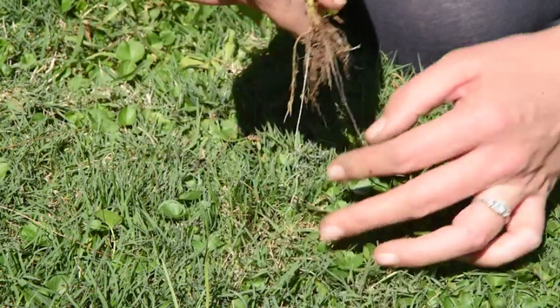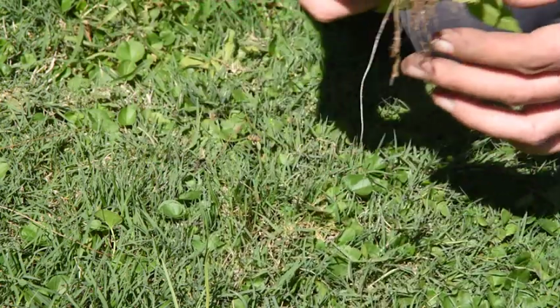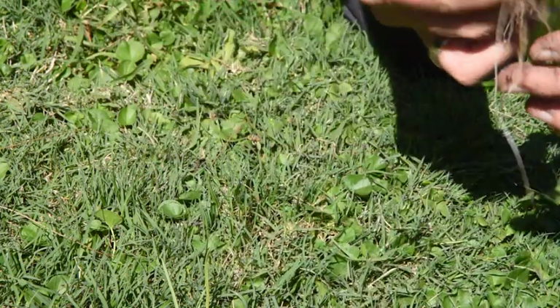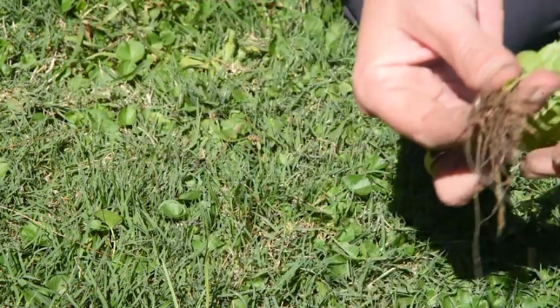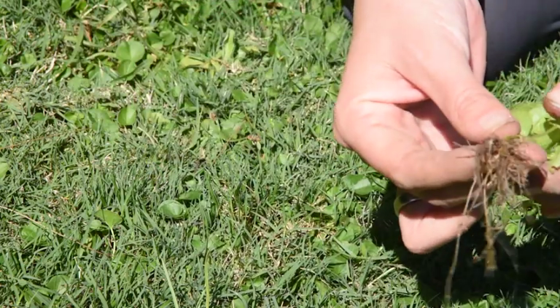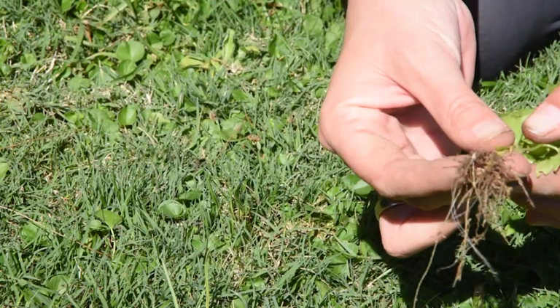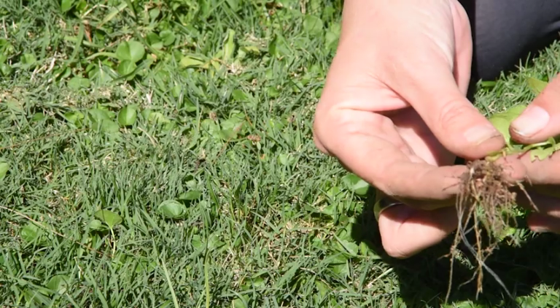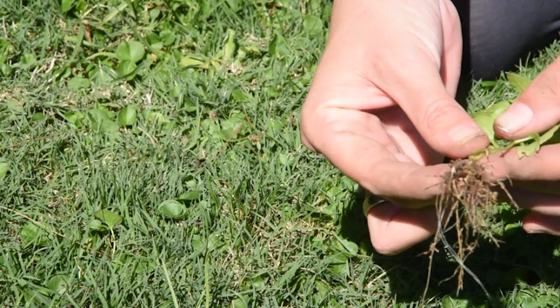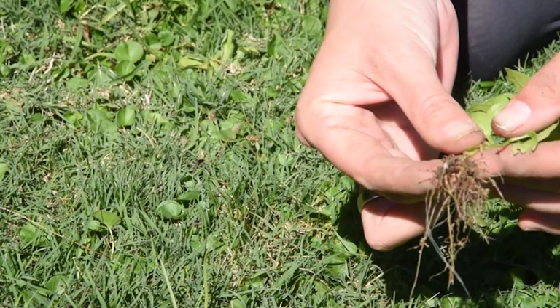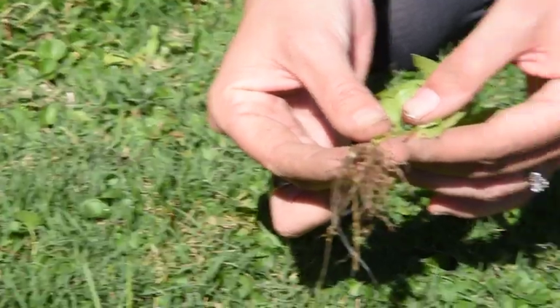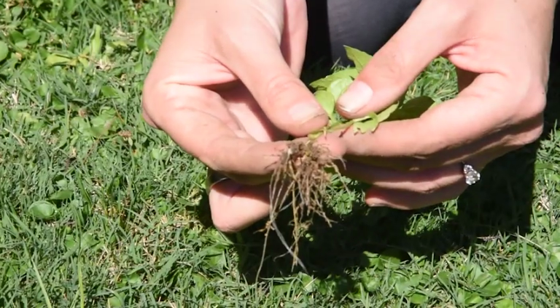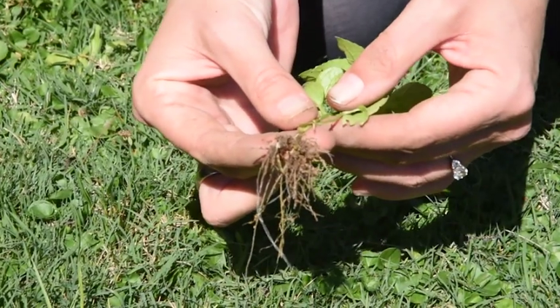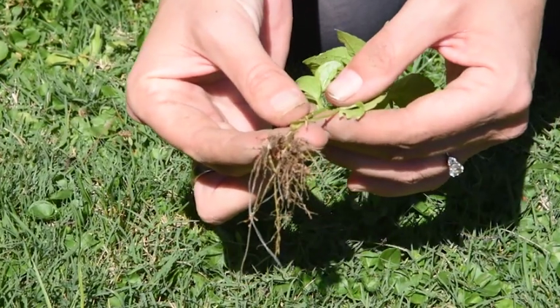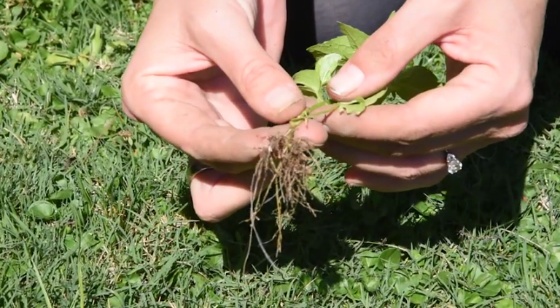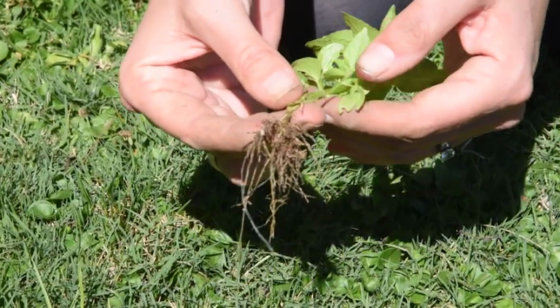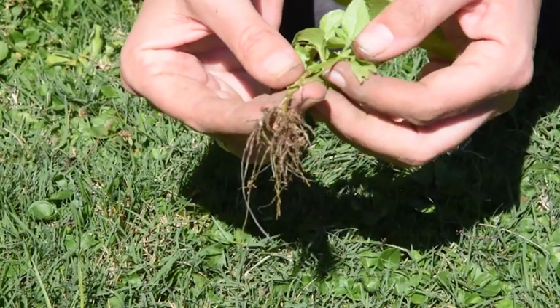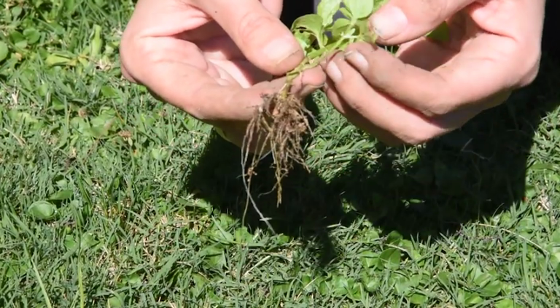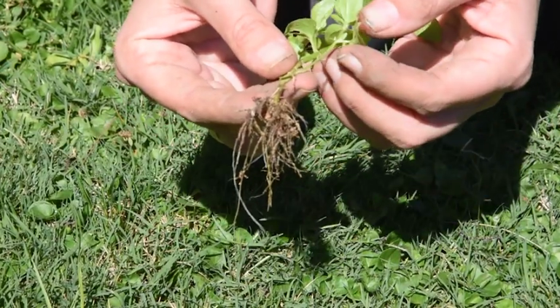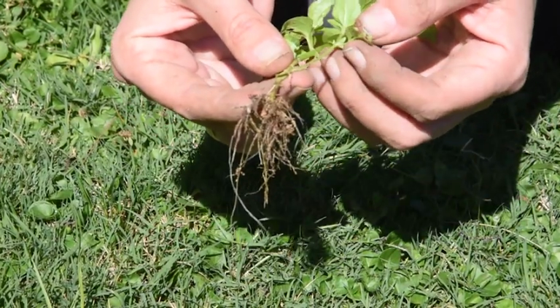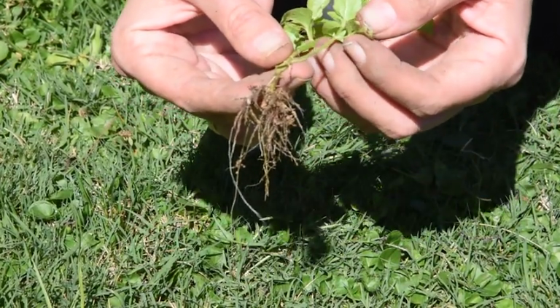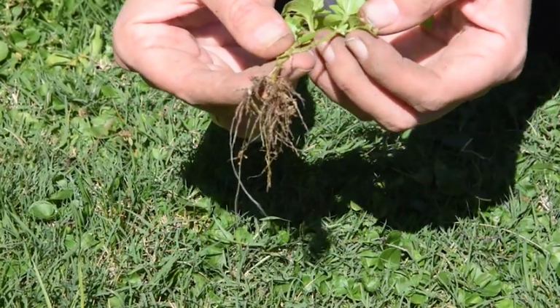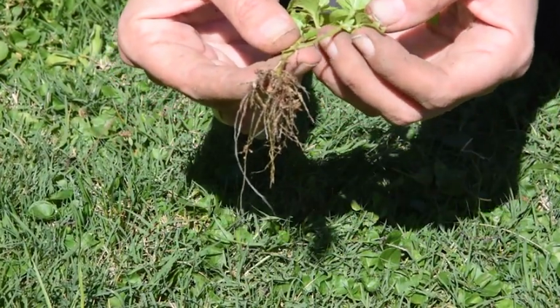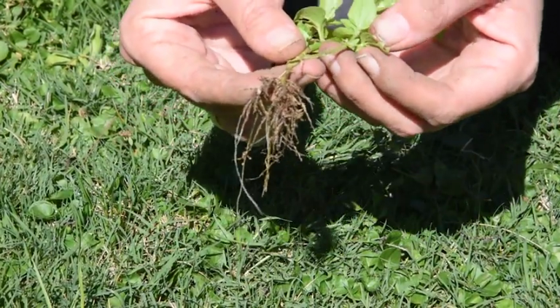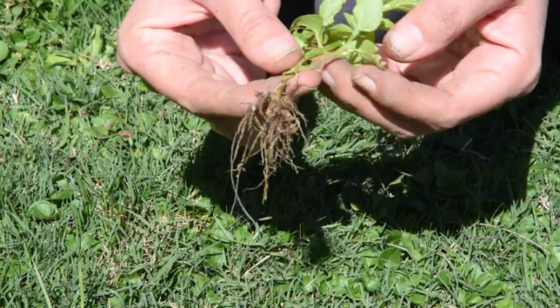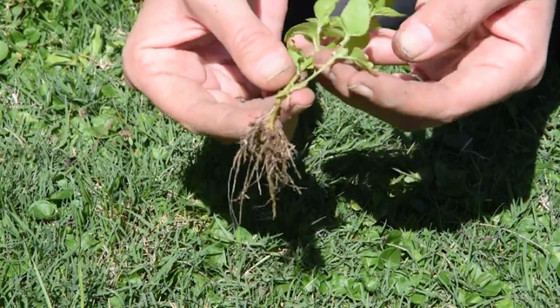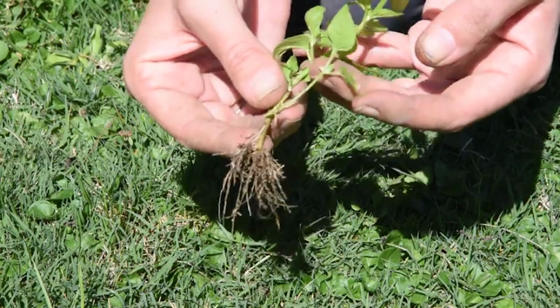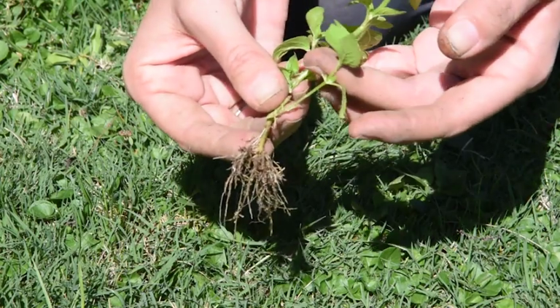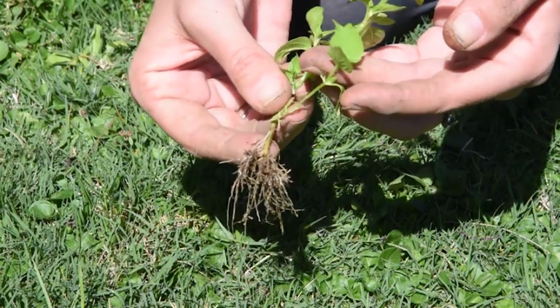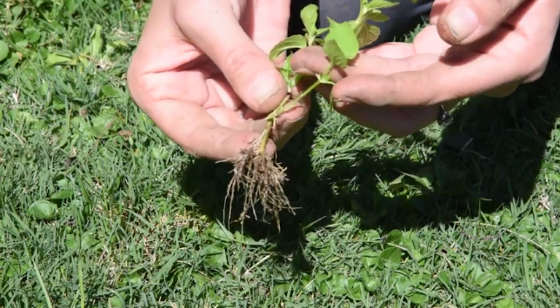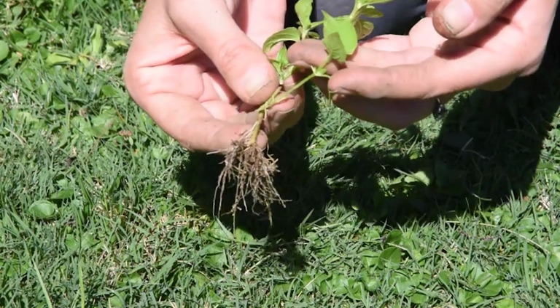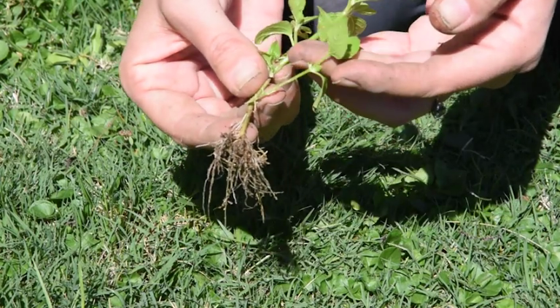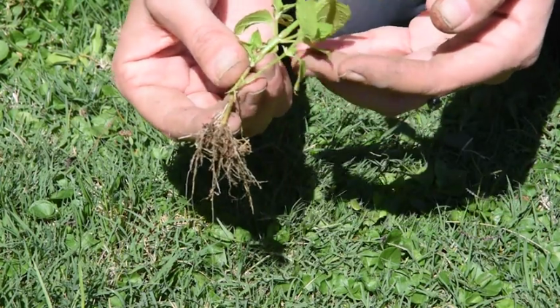Oh my goodness — look at all of those roots! Let's go and look if we can find another different type of root system based on the leaves that we see.